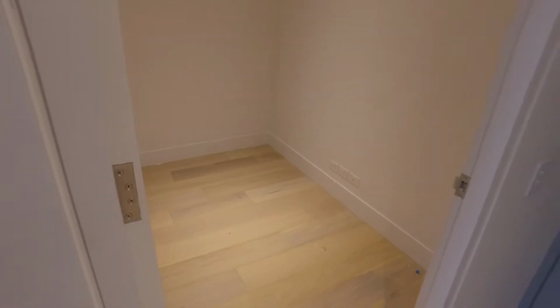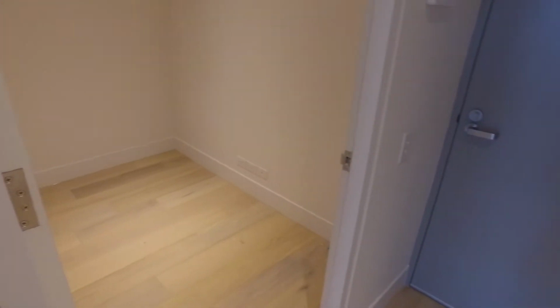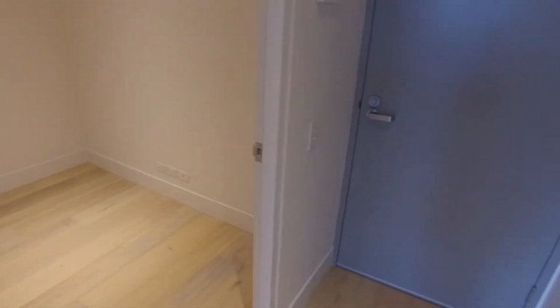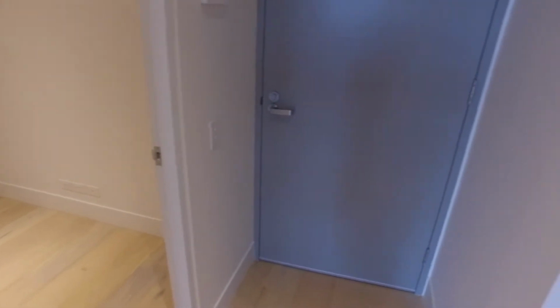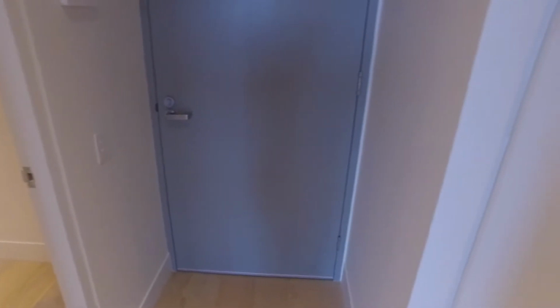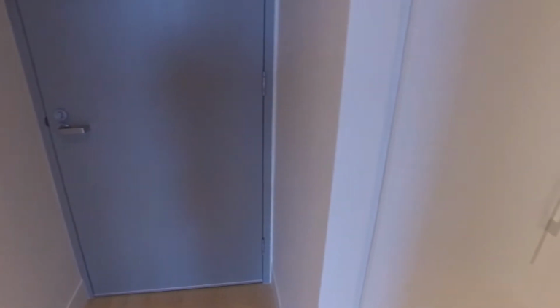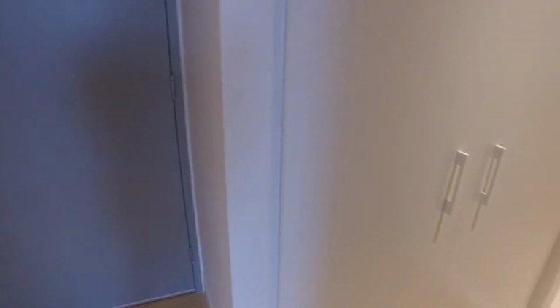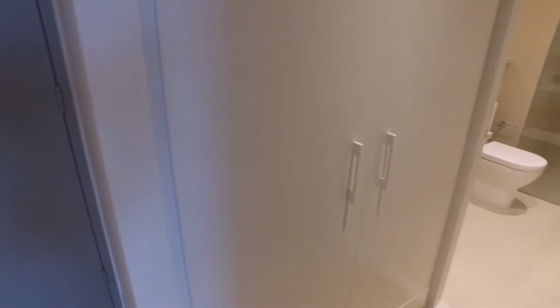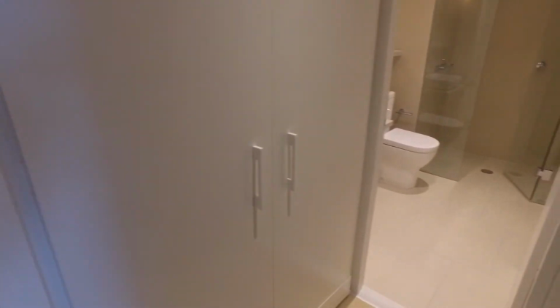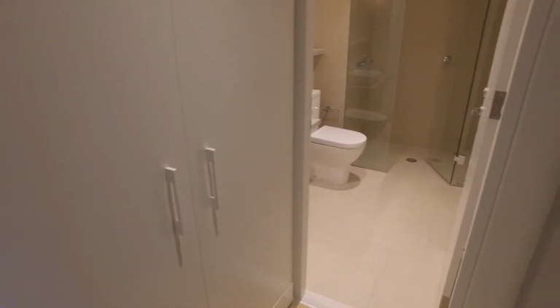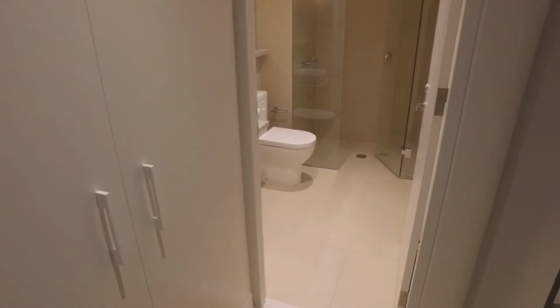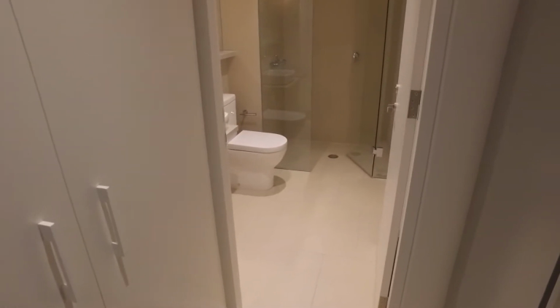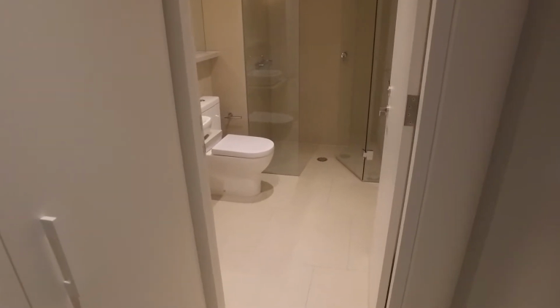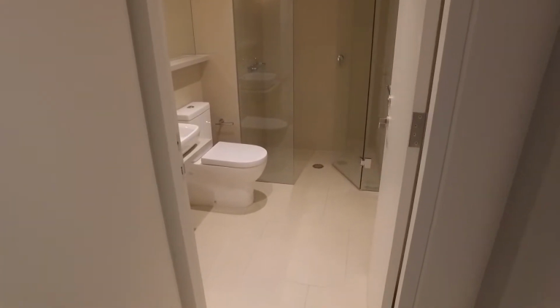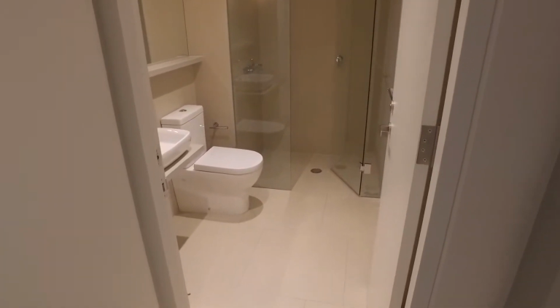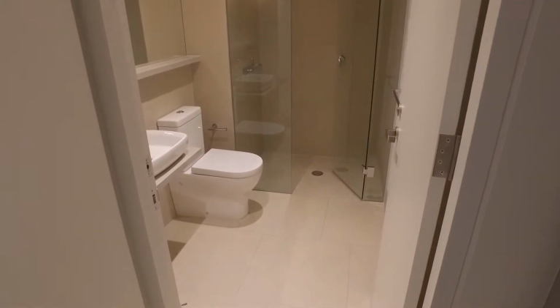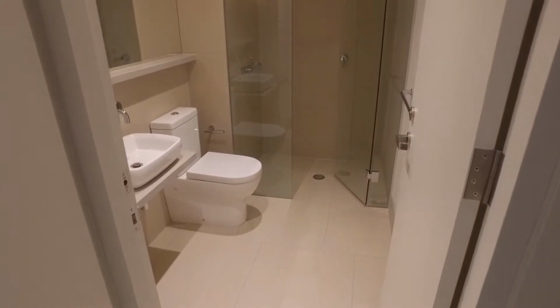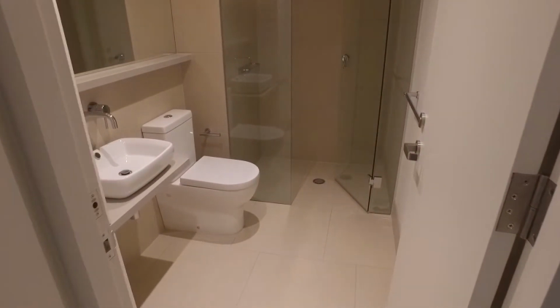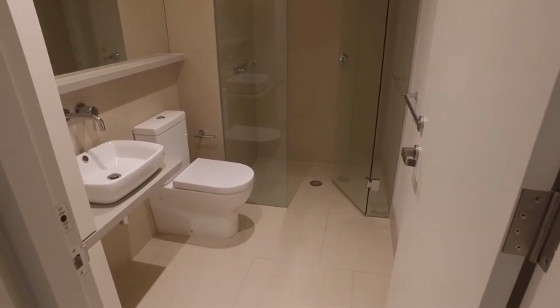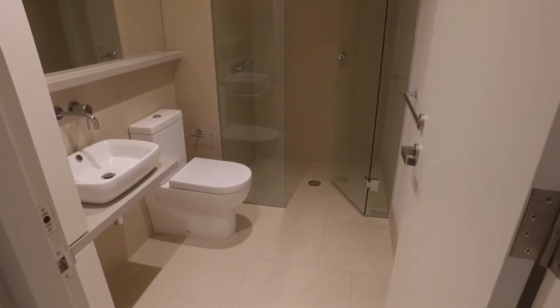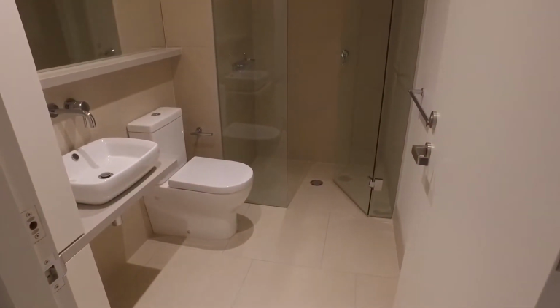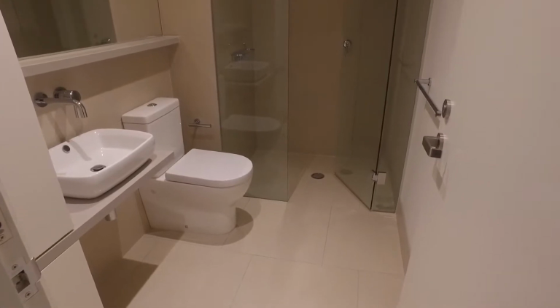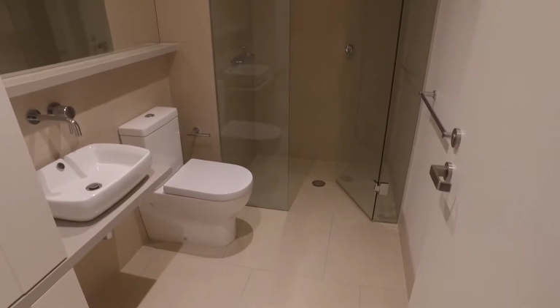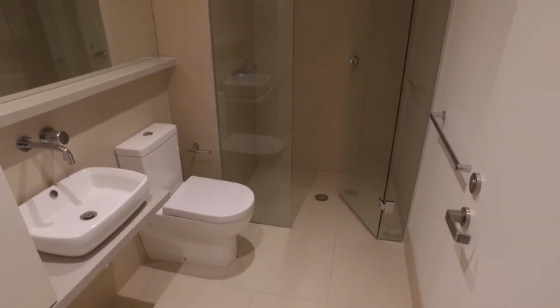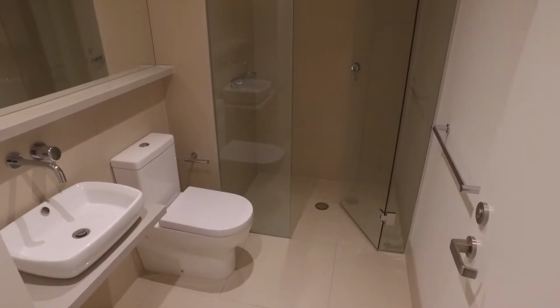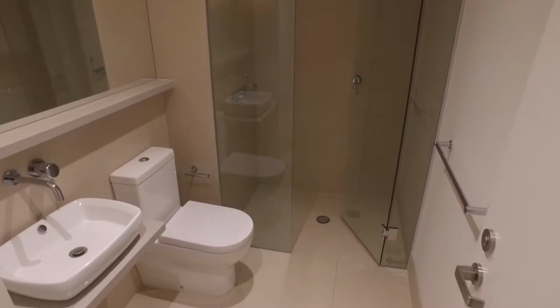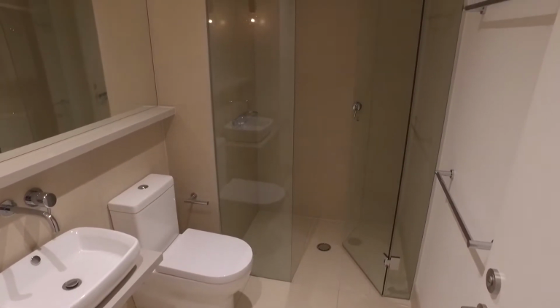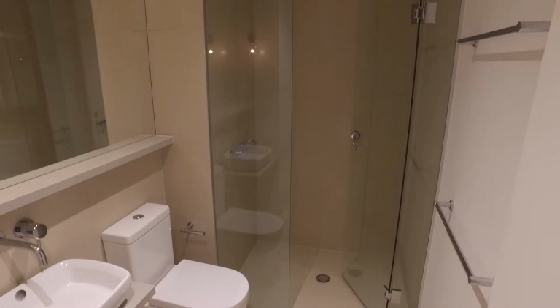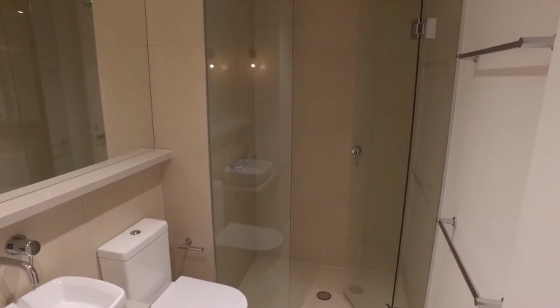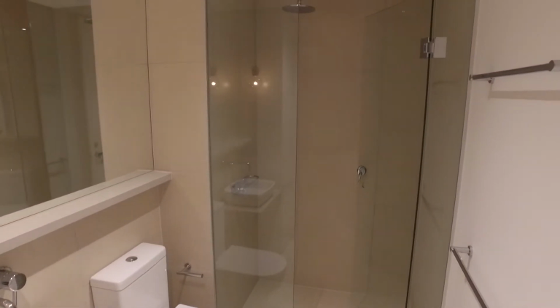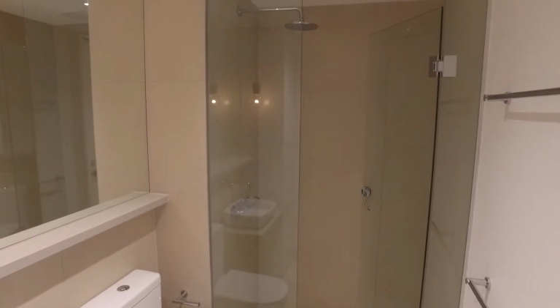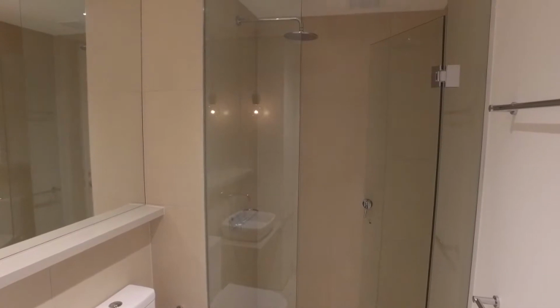I'll now move into the main bathroom. This apartment has ample storage space throughout. The main bathroom is spacious and clean and looks fantastic with the different tiles on the floor.